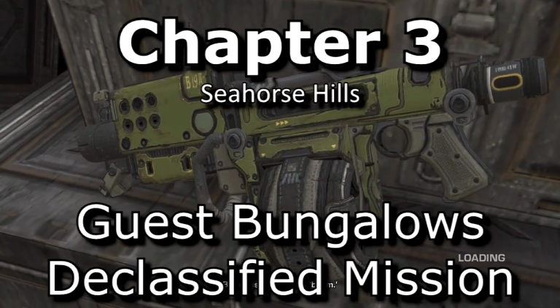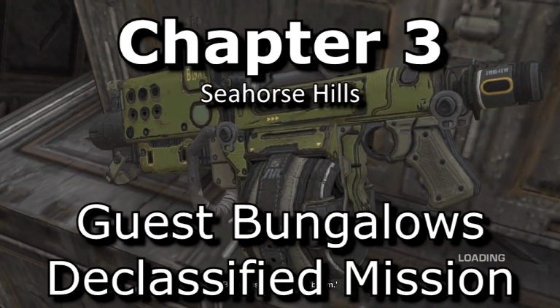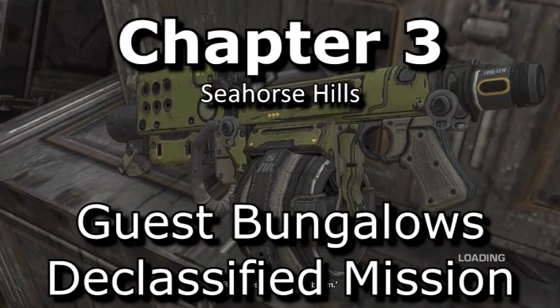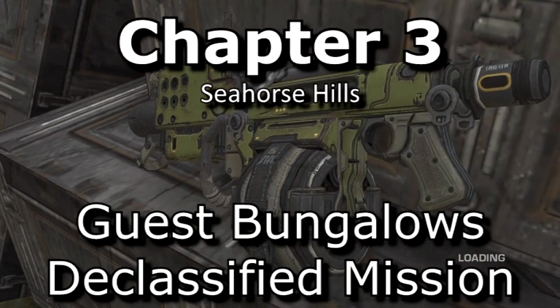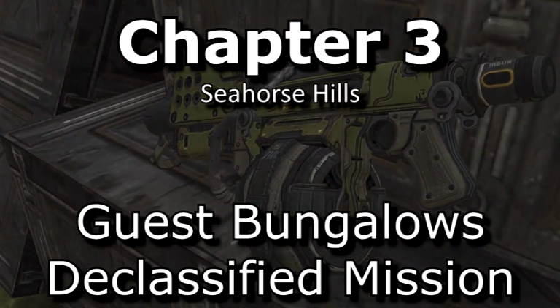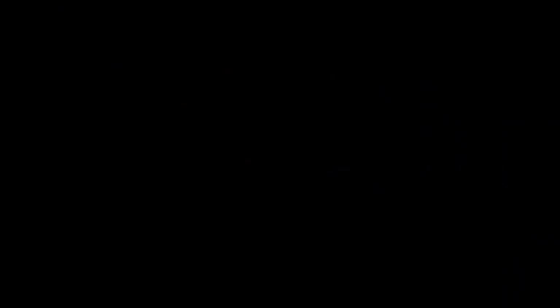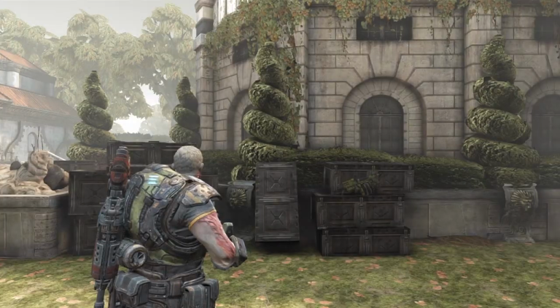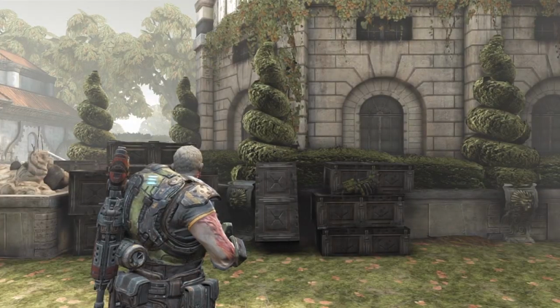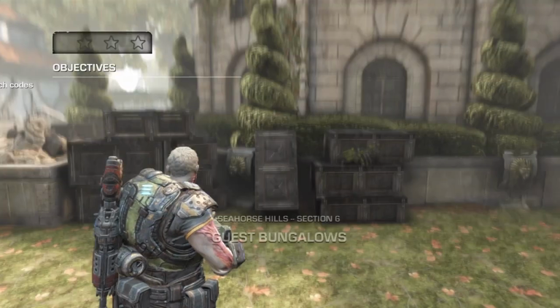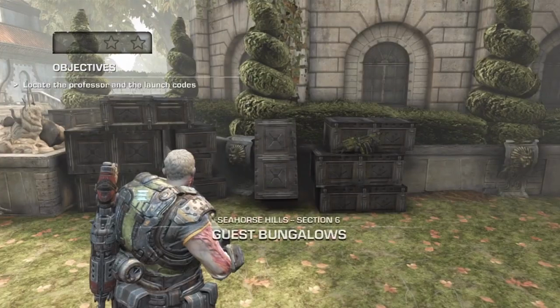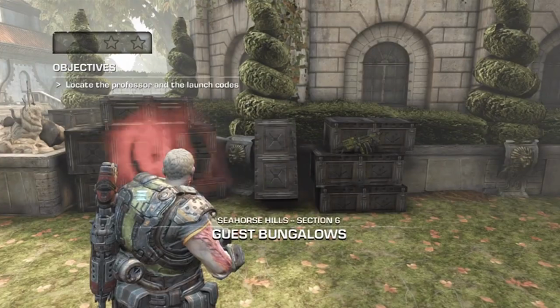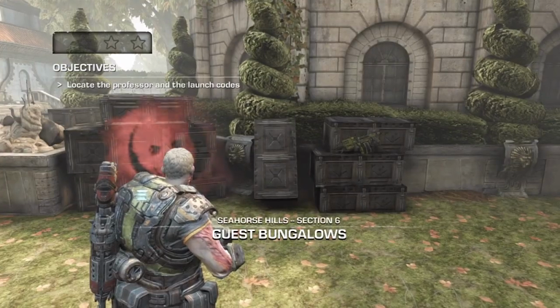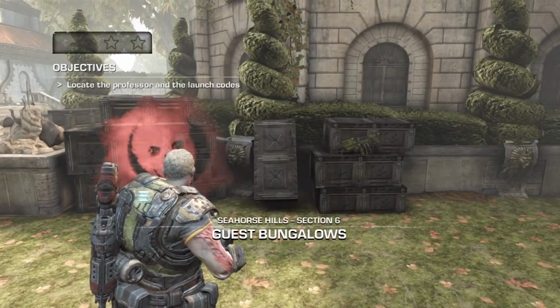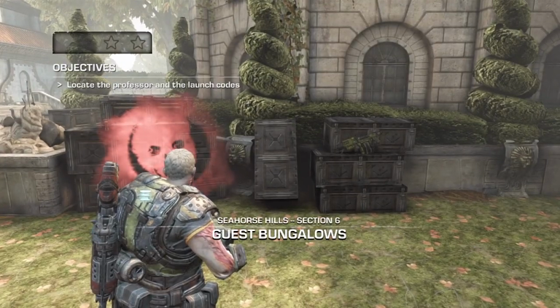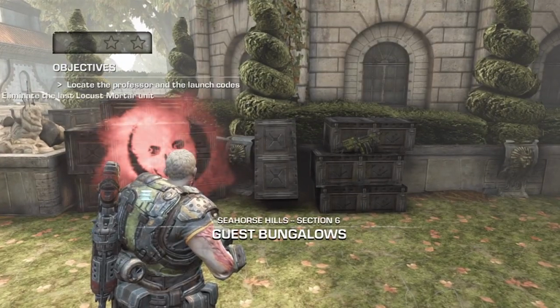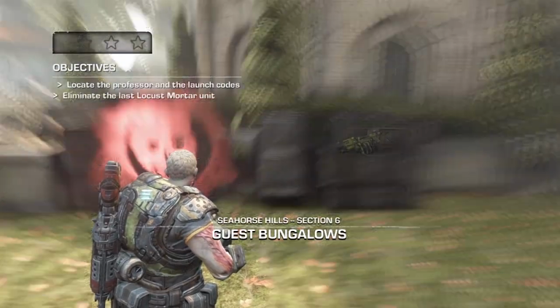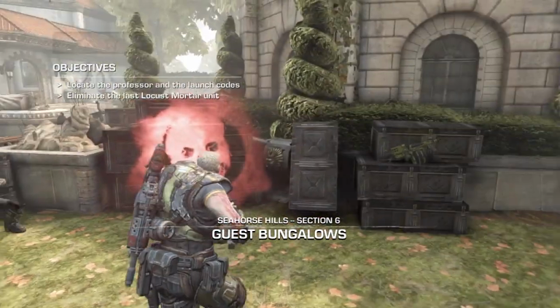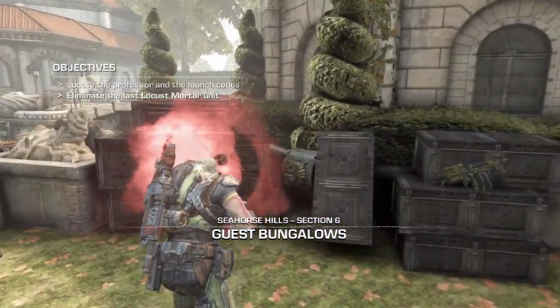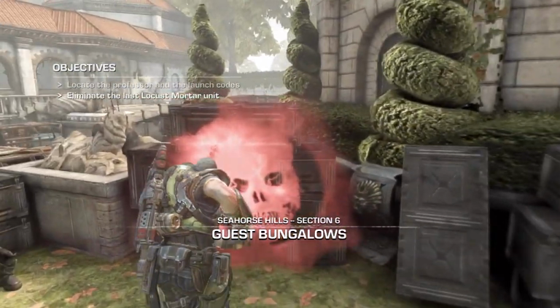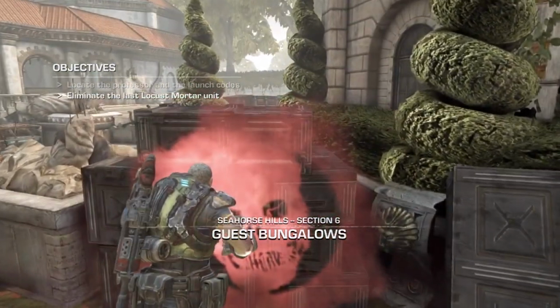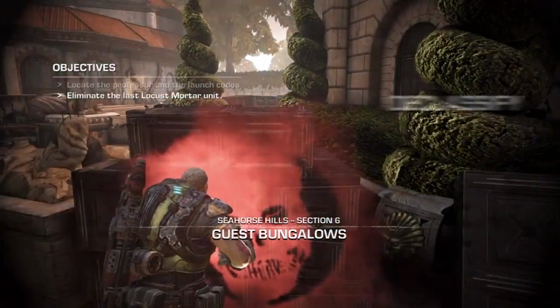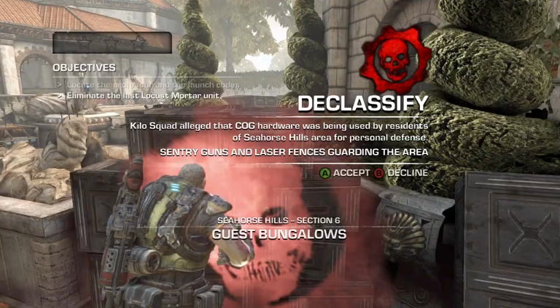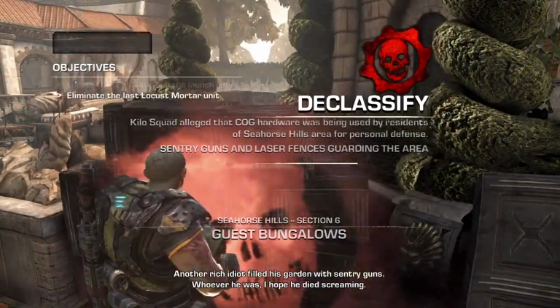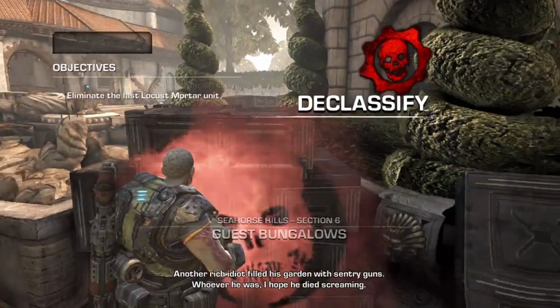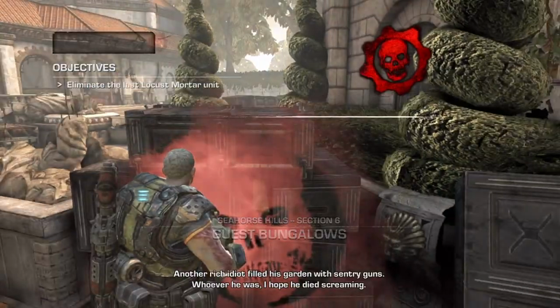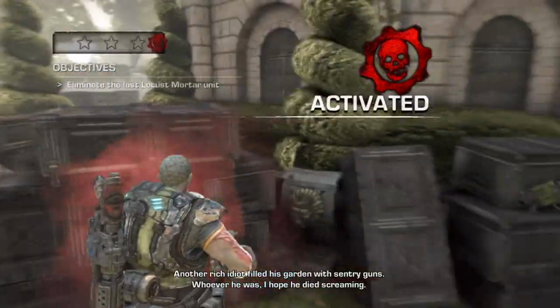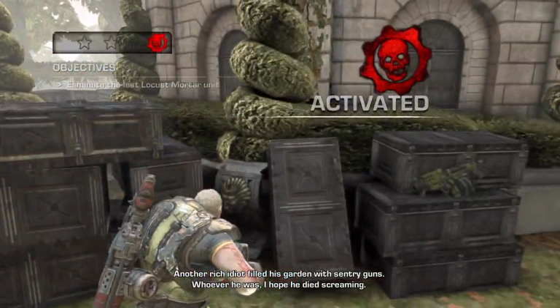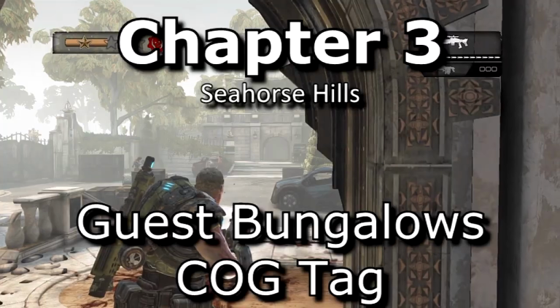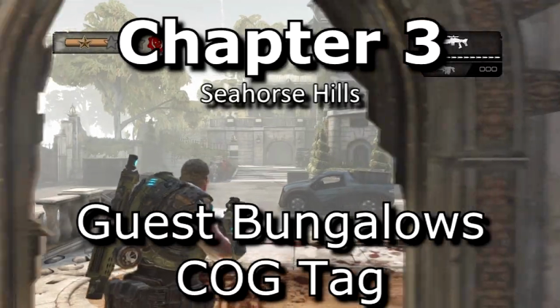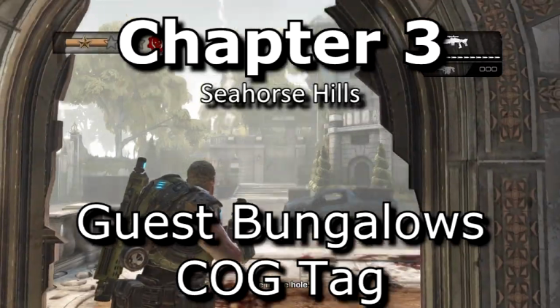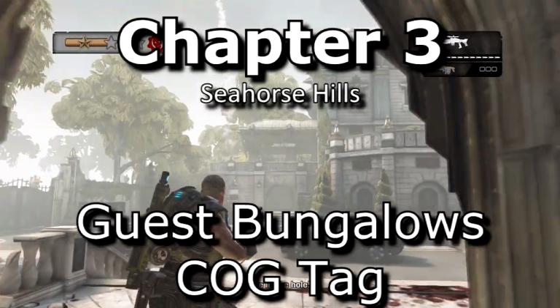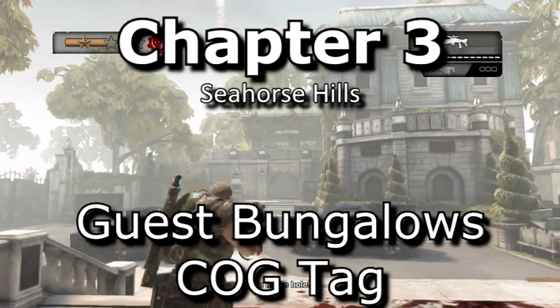Next, the declassified mission for Guest Bungalows — right at the beginning you'll be shown this new weapon, the Bushka, and to the left hand side of it is the unmissable declassified mission. Make sure to actually complete the missions as well.